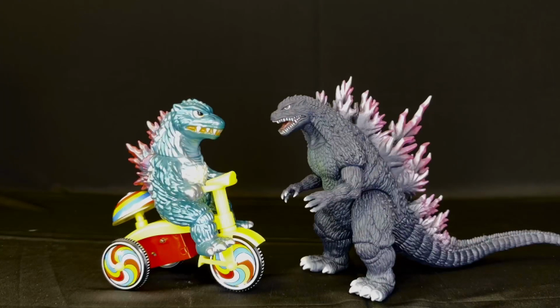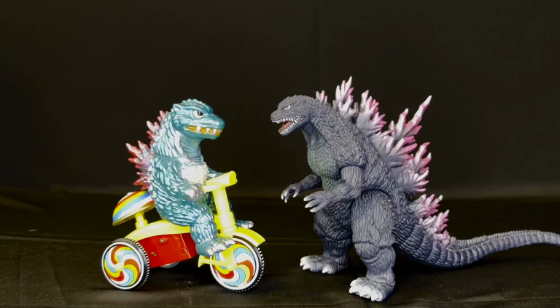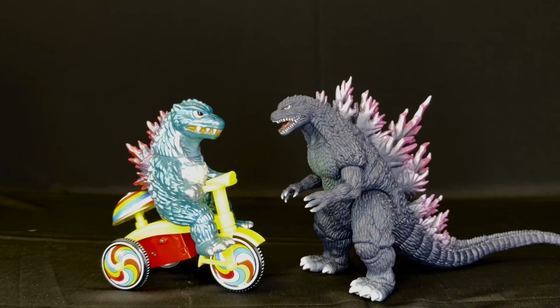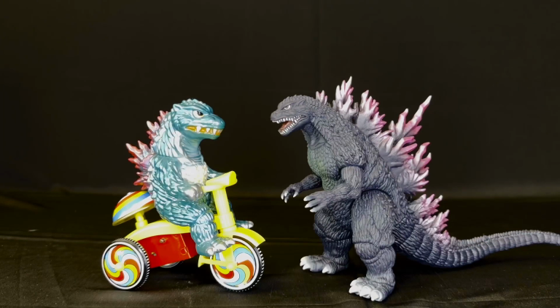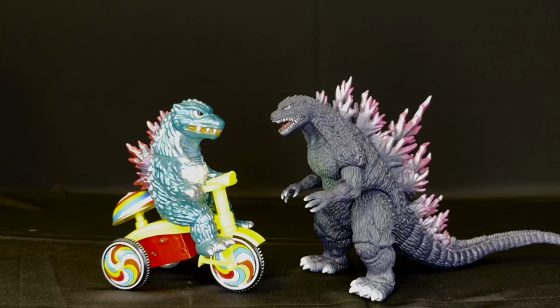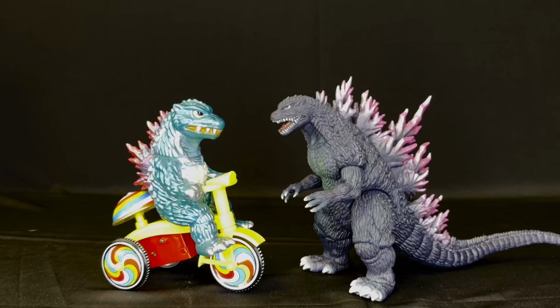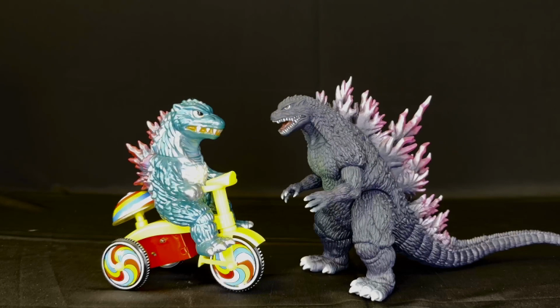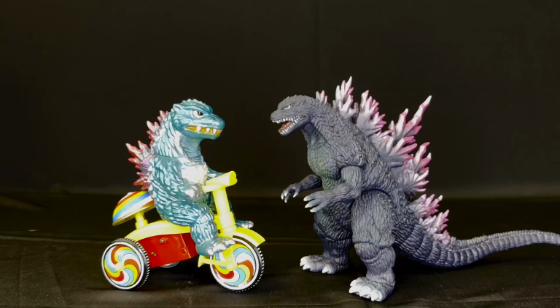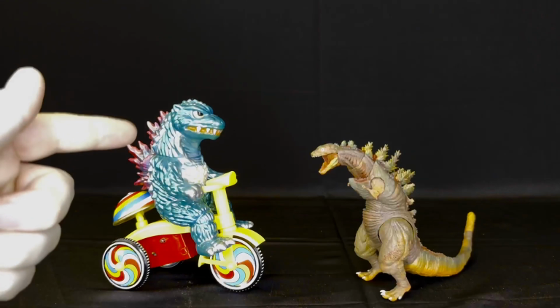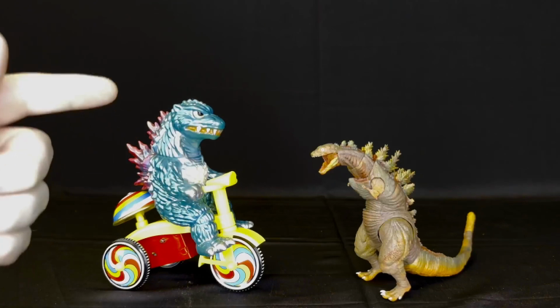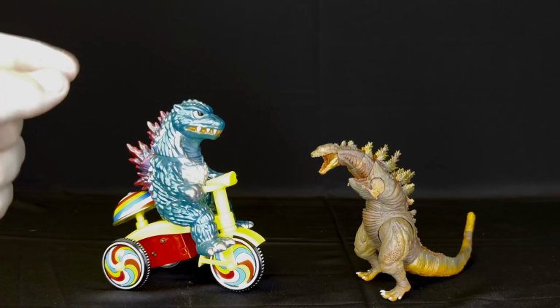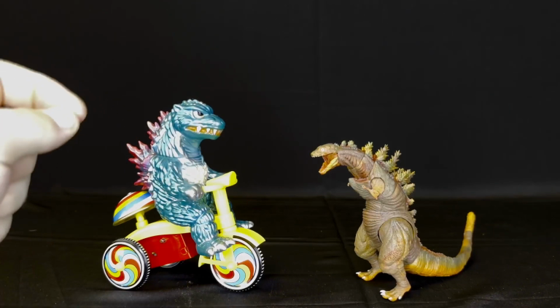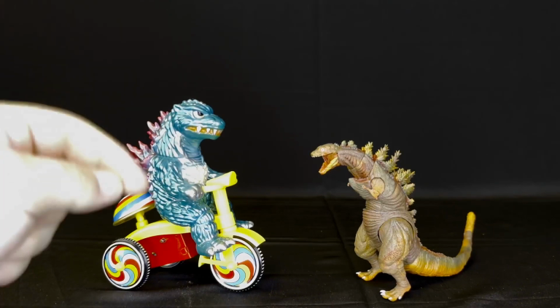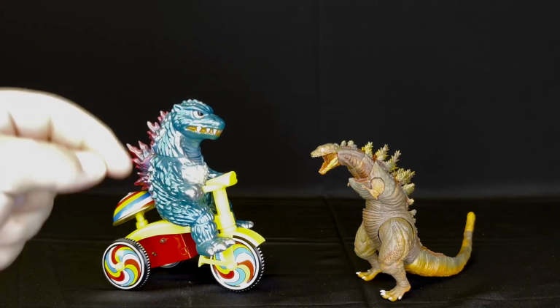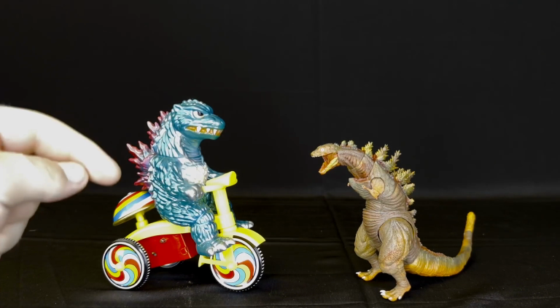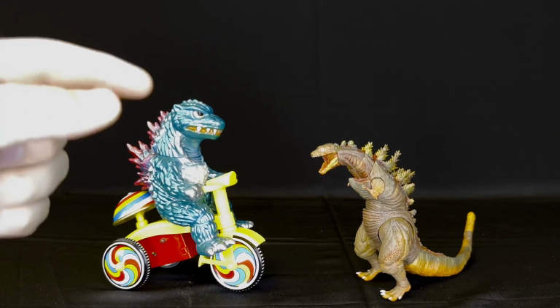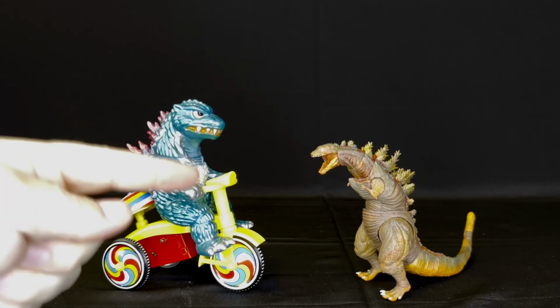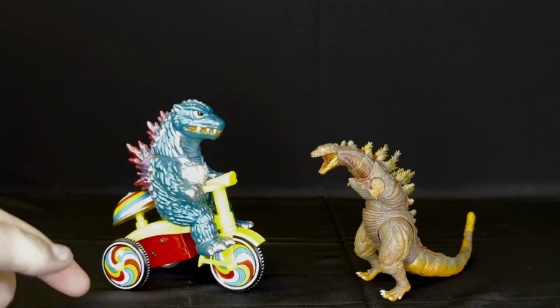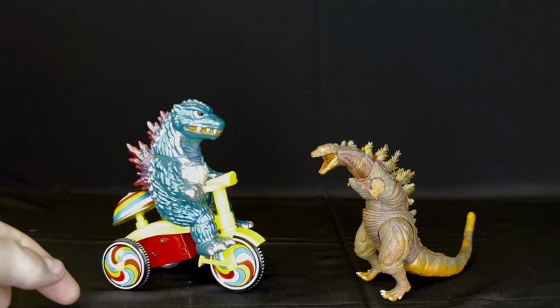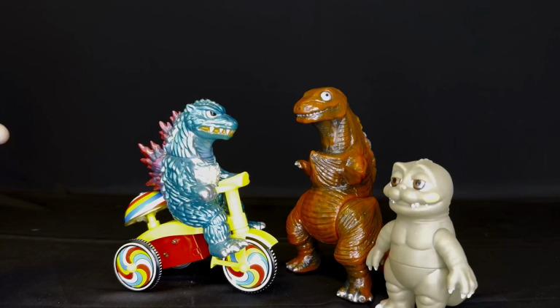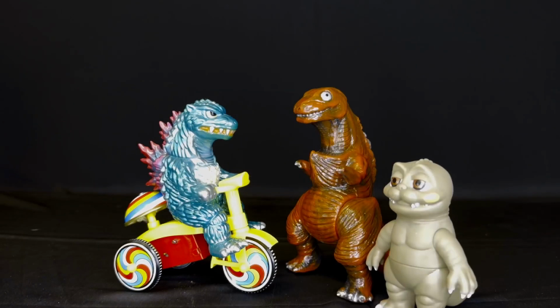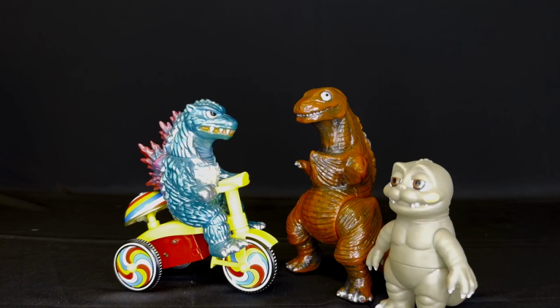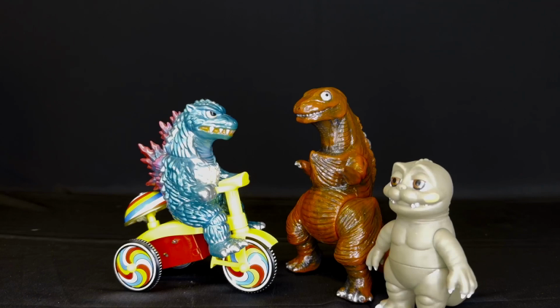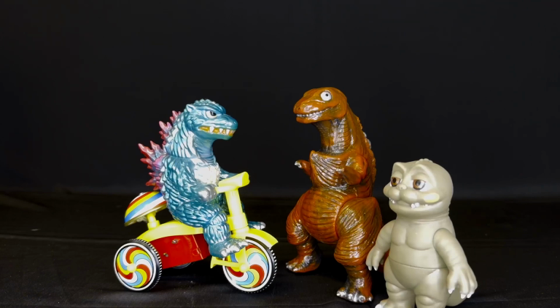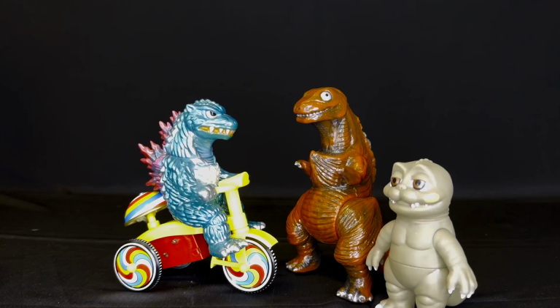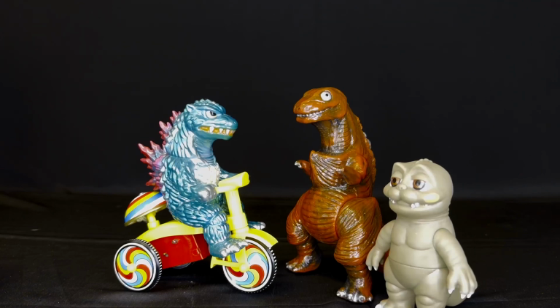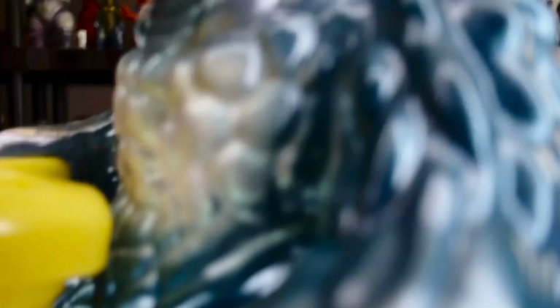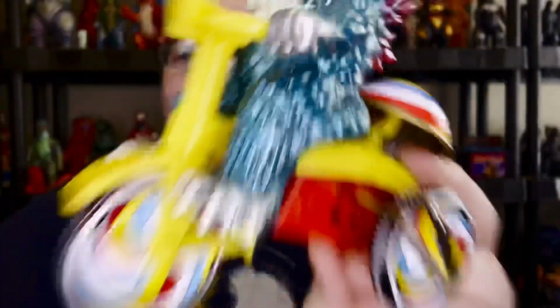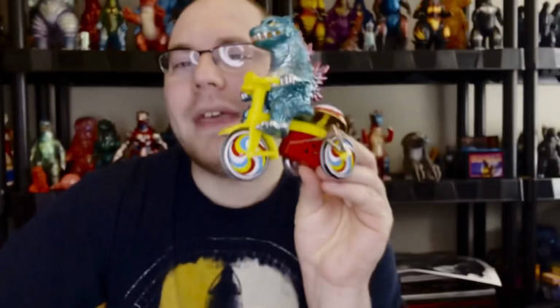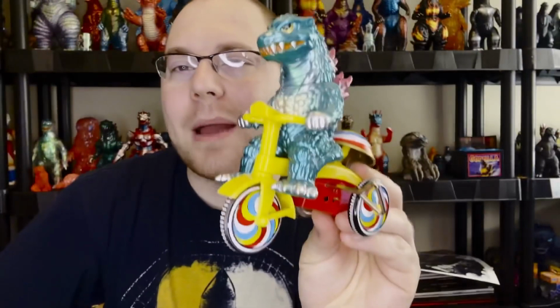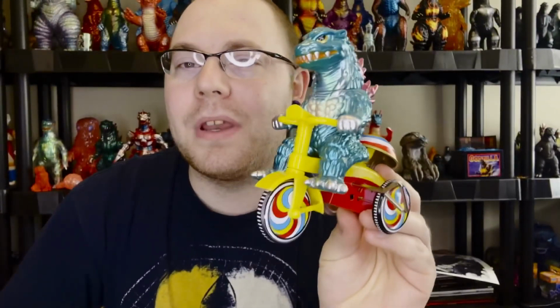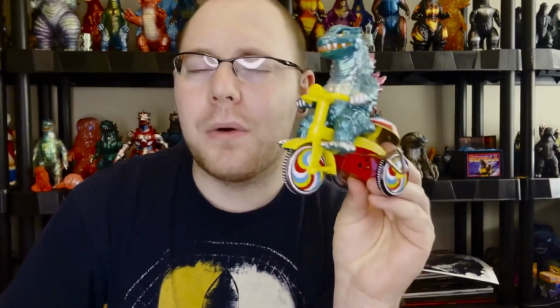Here it is with your traditional Bandai Movie Monster Series Godzilla 2000, here it is in comparison with the SH MonsterArts third form Shin Godzilla, and here it is with the ugly step bros. And that's gonna wrap the video, guys.